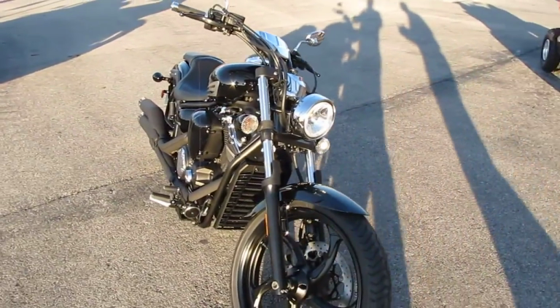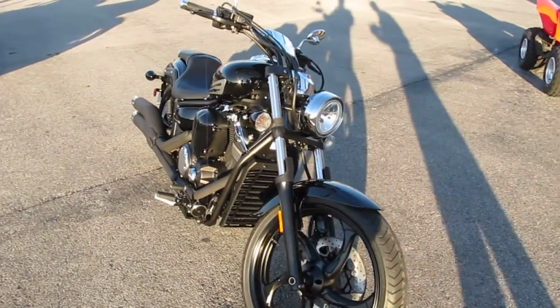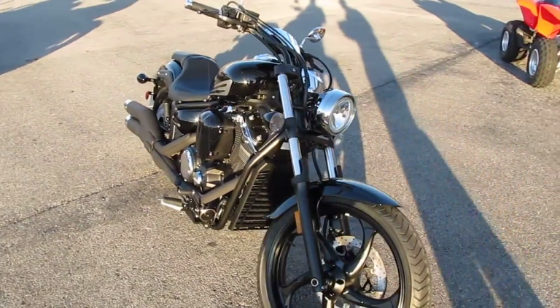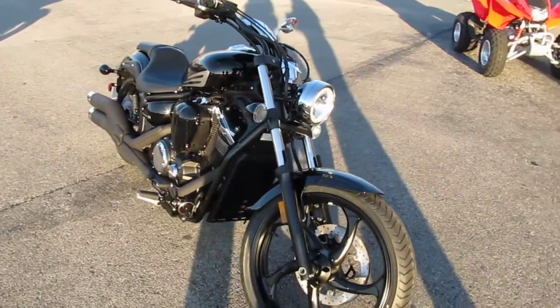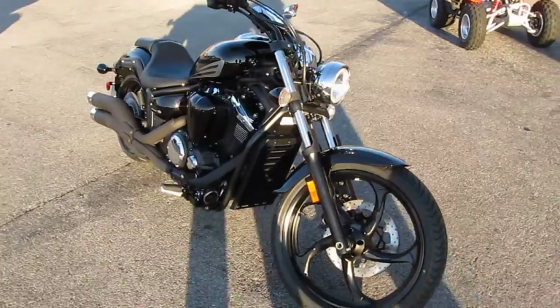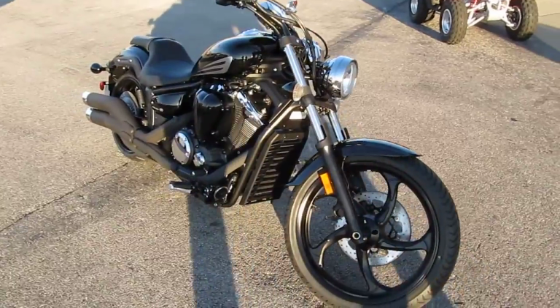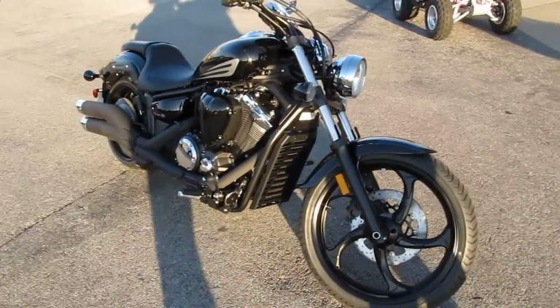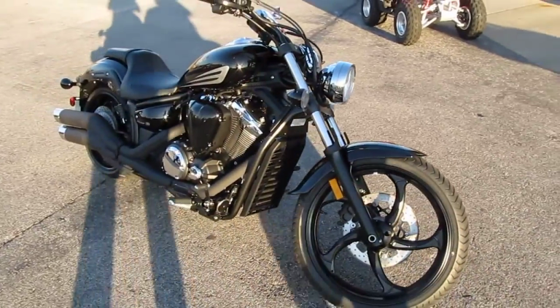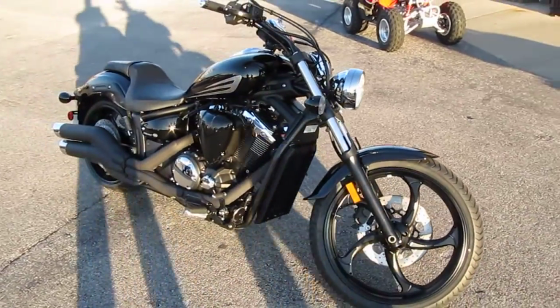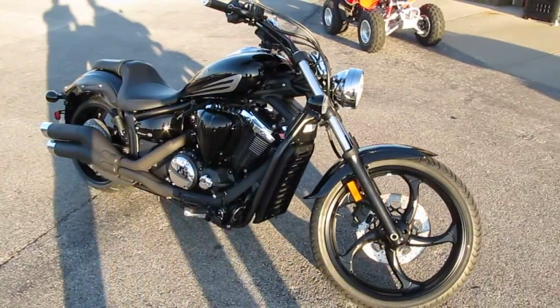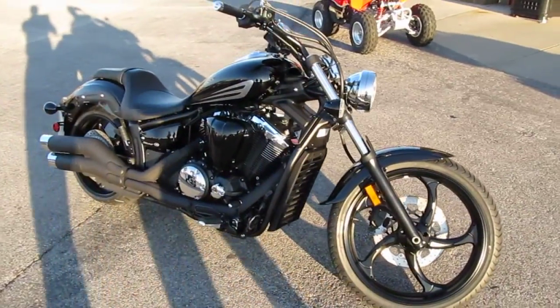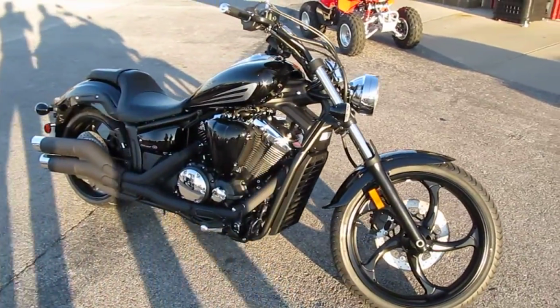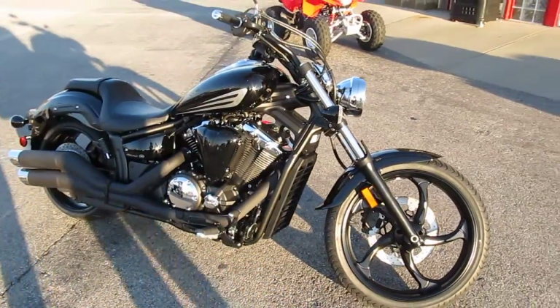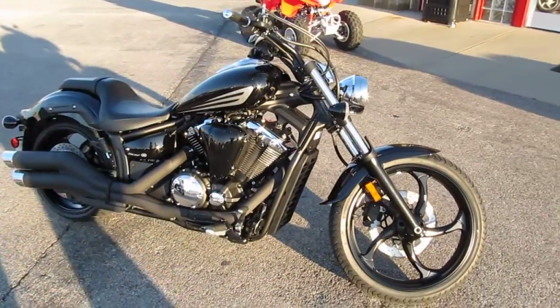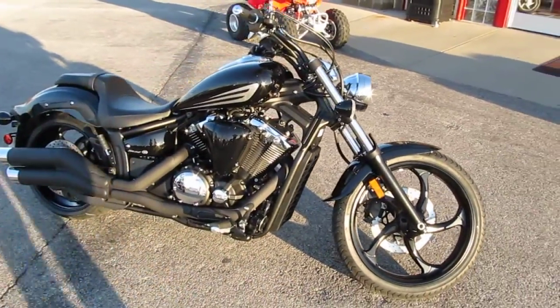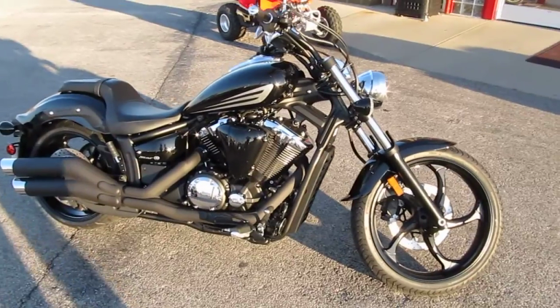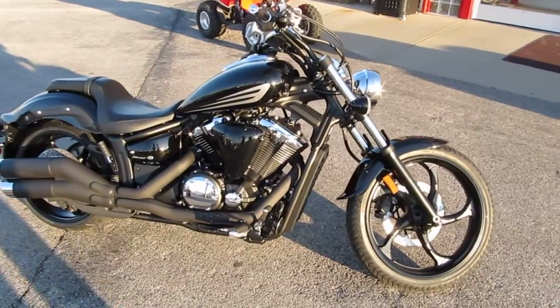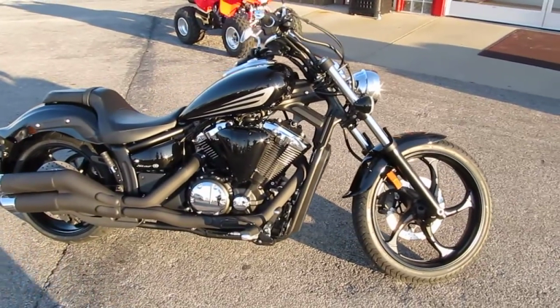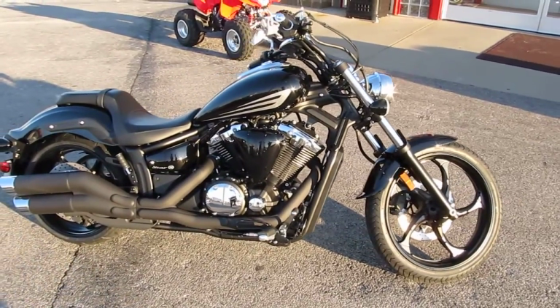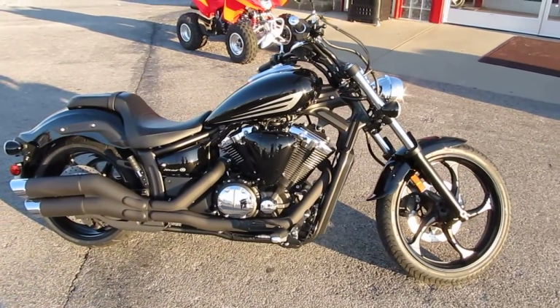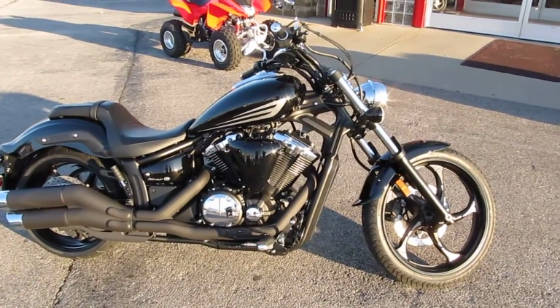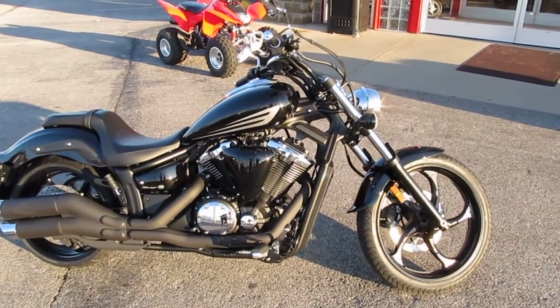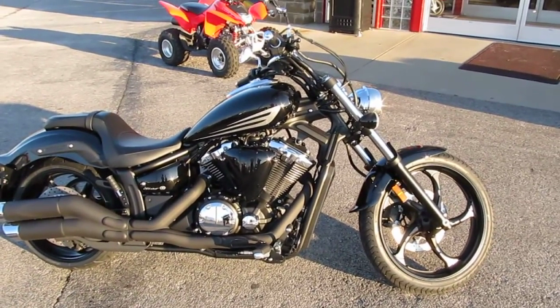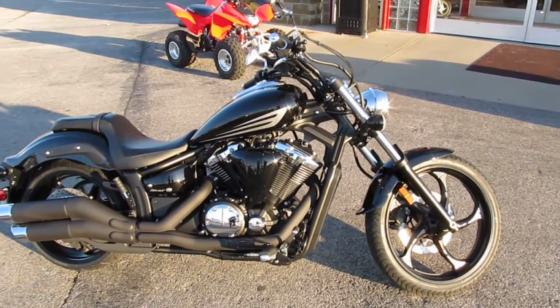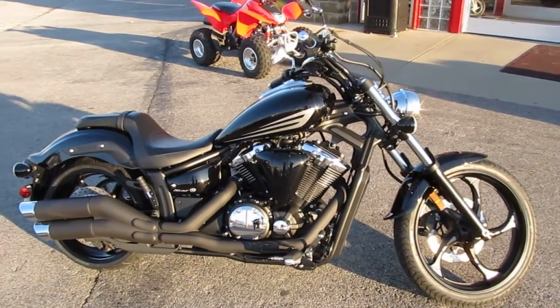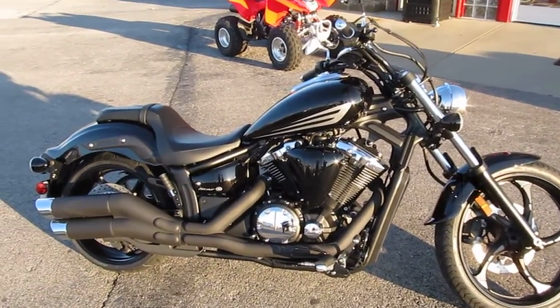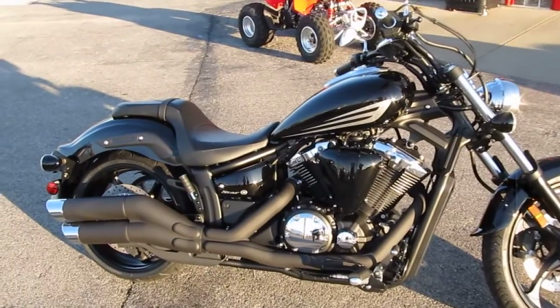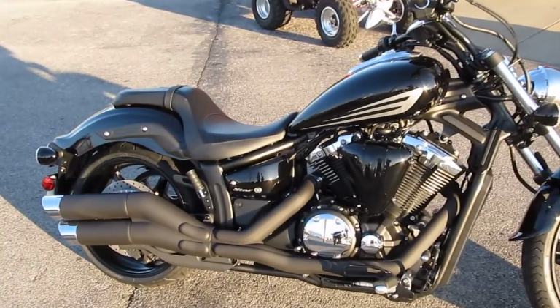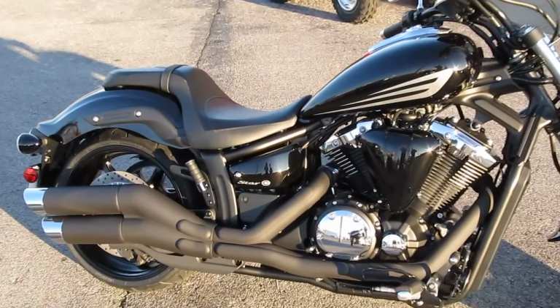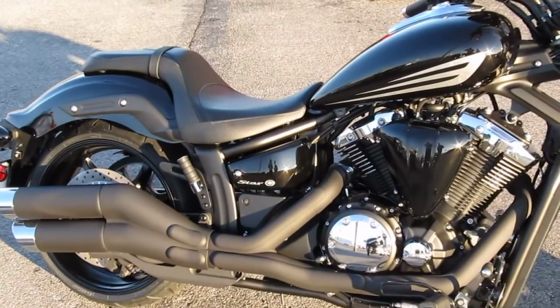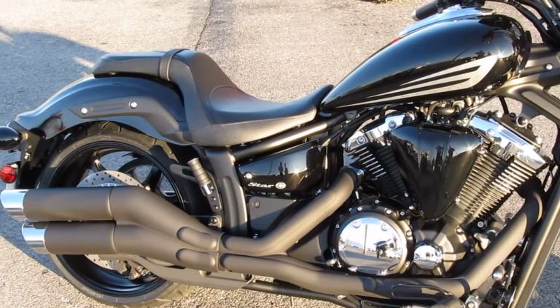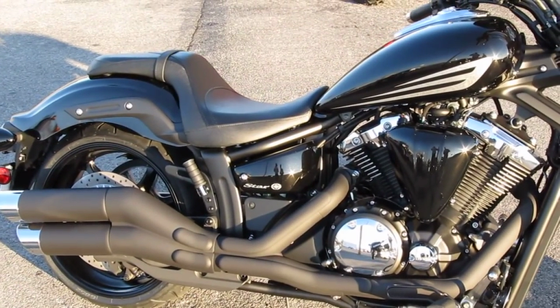The transmission is a five-speed wet clutch with a belt drive to a large 210 series rear tire. Also, as you can see on here, the low seat height at only 26 inches and weighing in at 646 pounds.